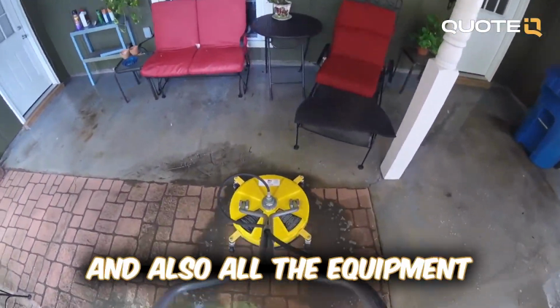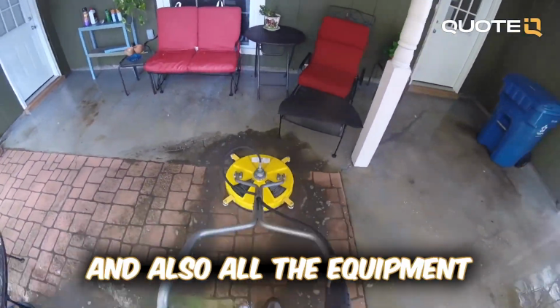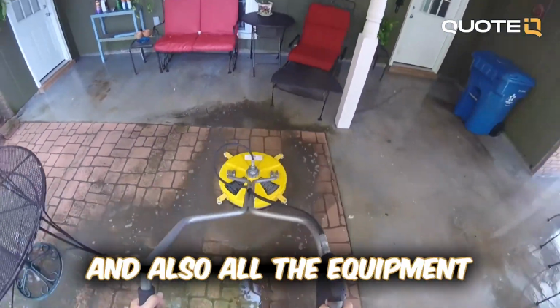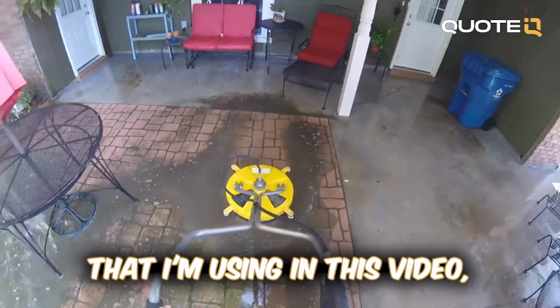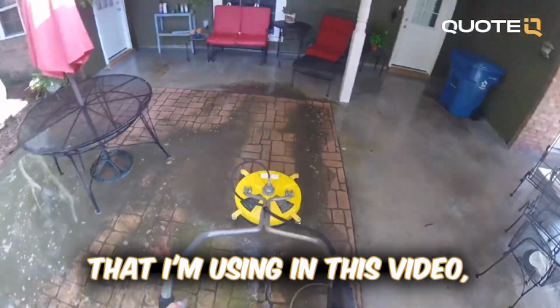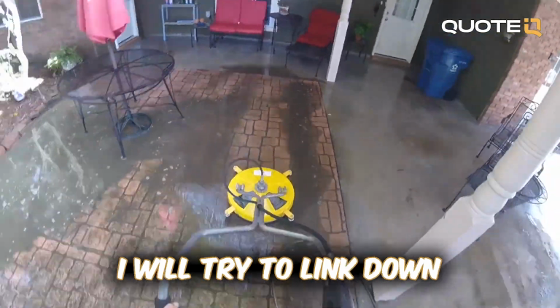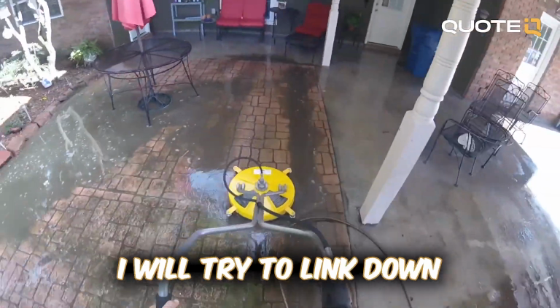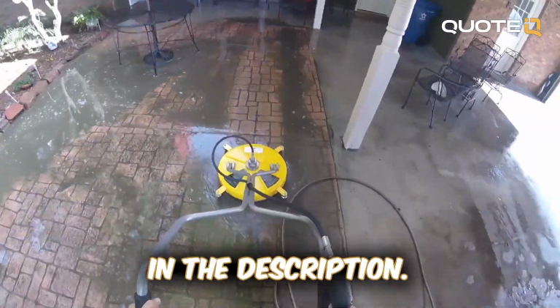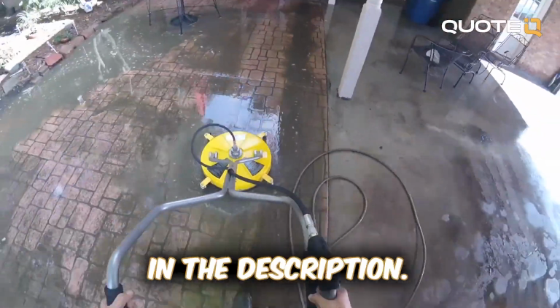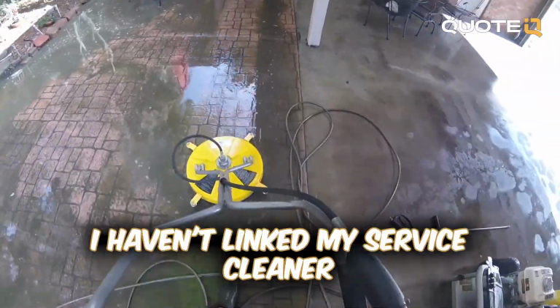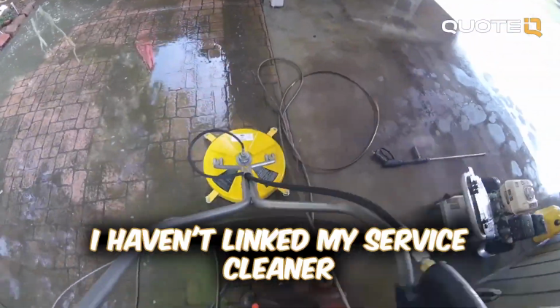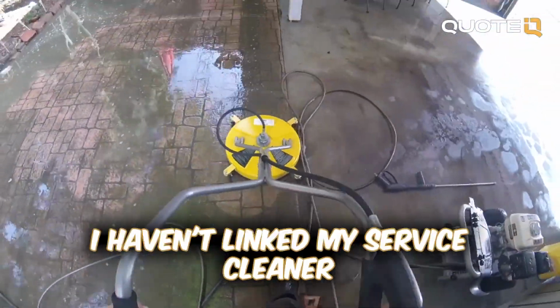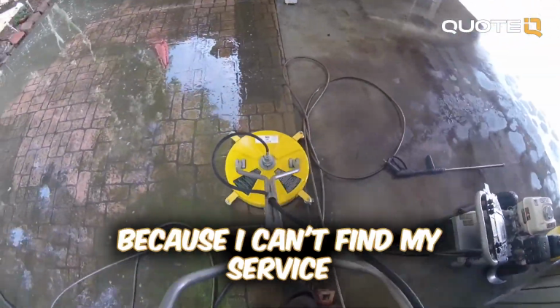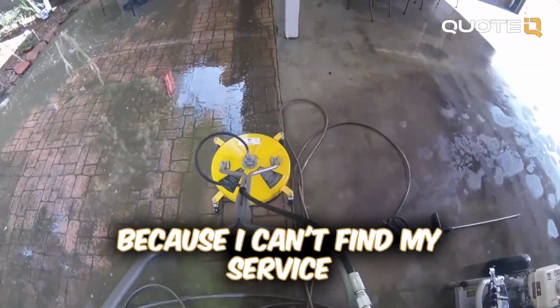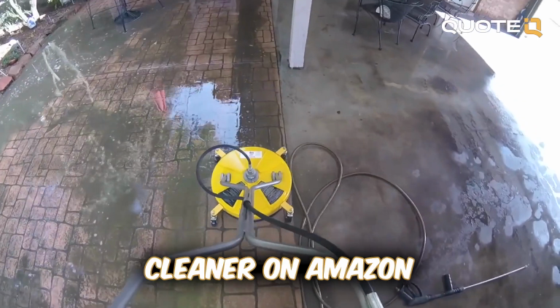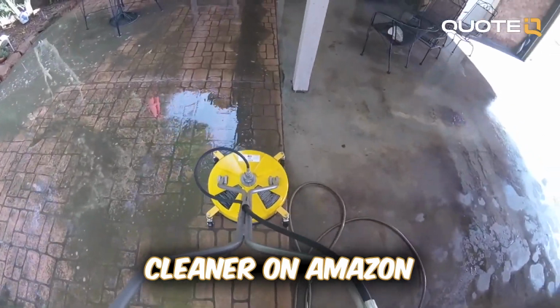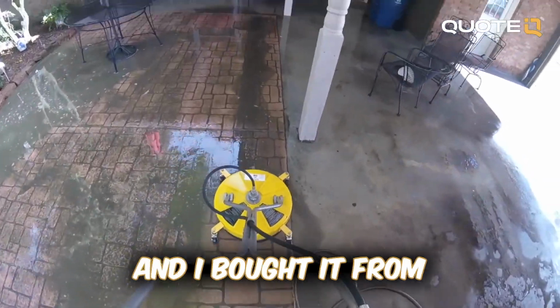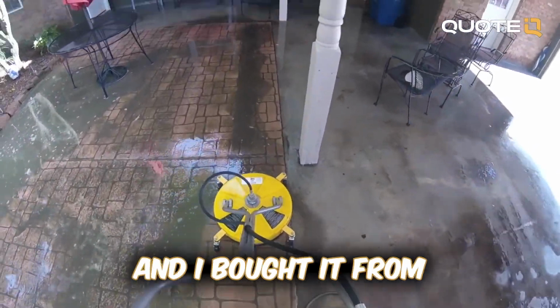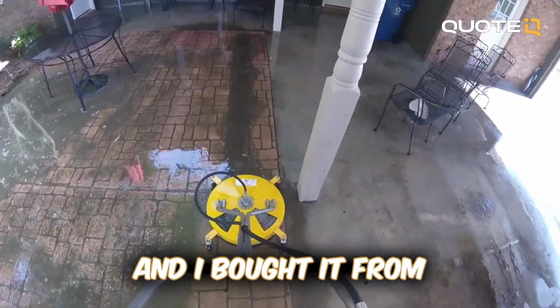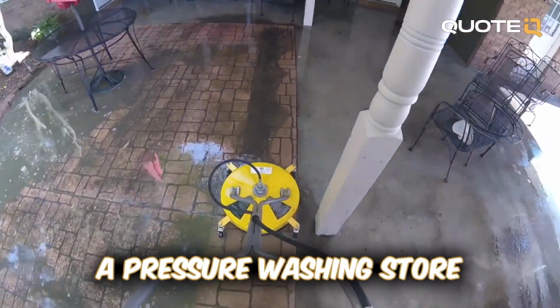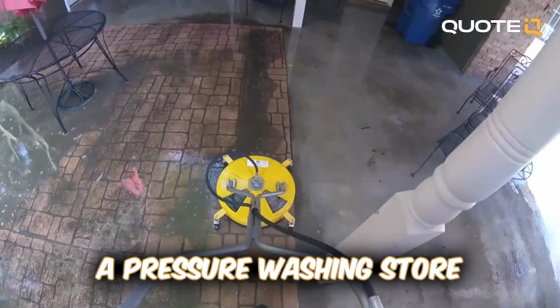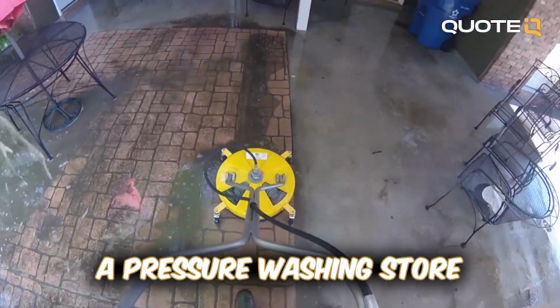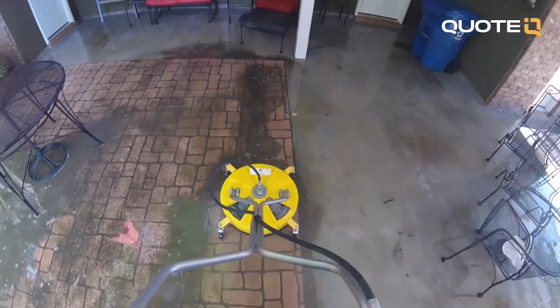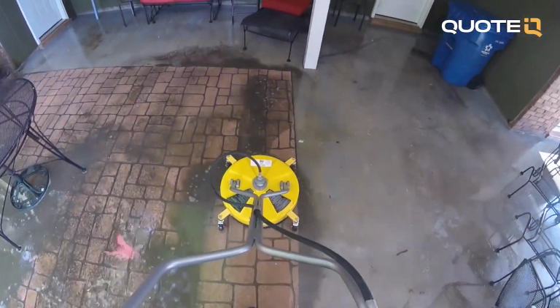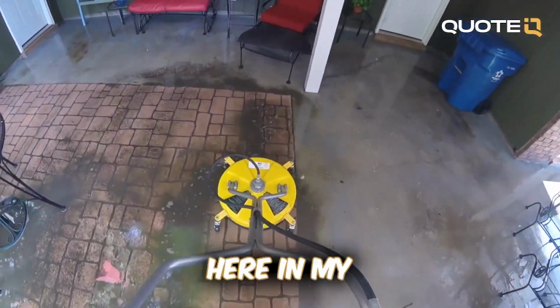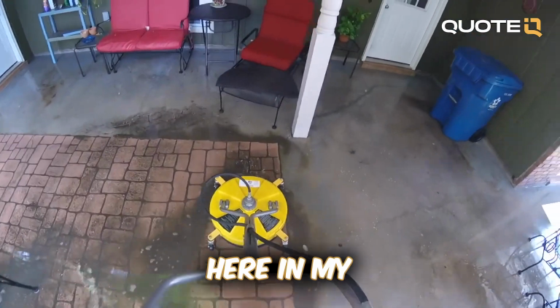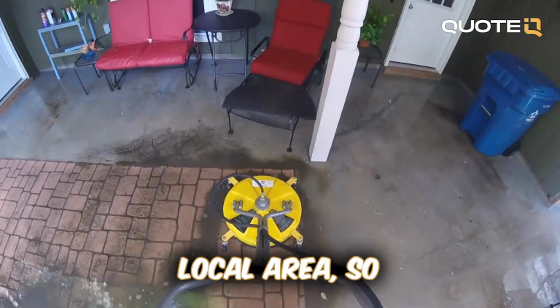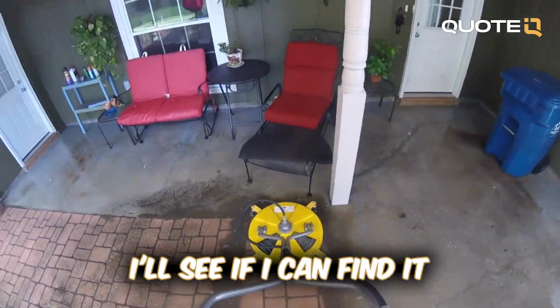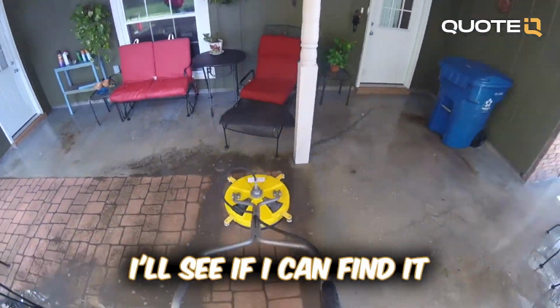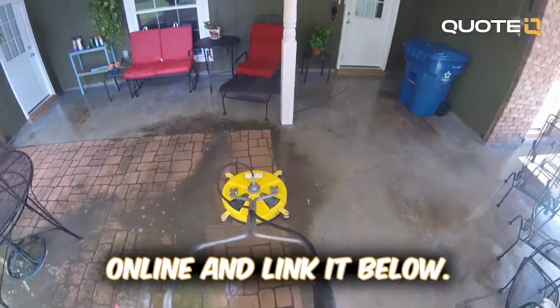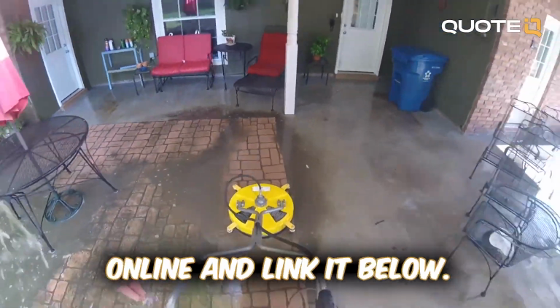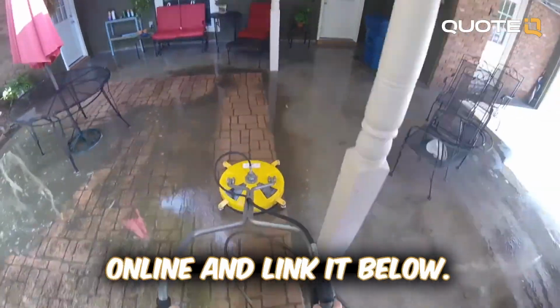All the equipment I'm using in this video I will try to link down in the description. I haven't linked my surface cleaner because I can't find it on Amazon — I bought it from a pressure washing store here in my local area. So I'll see if I can find it online and link it below.